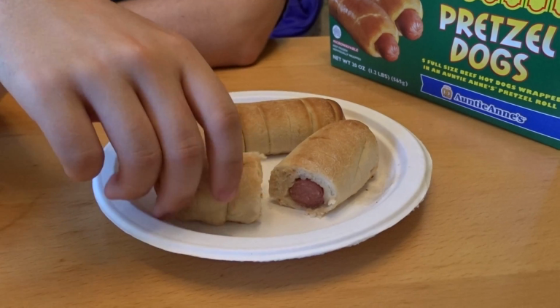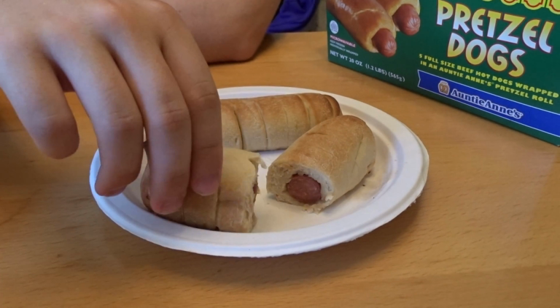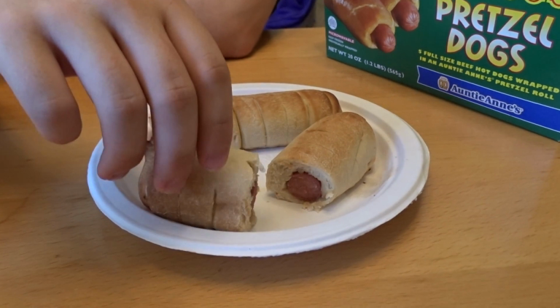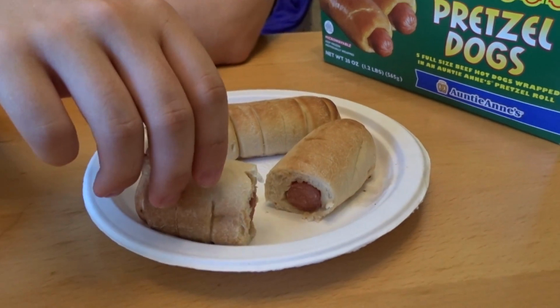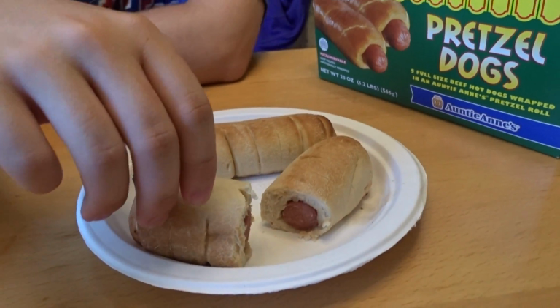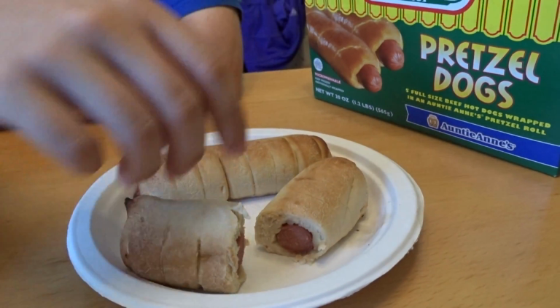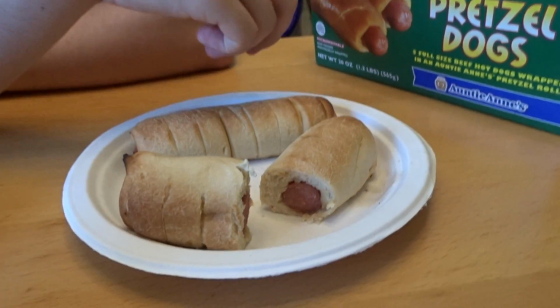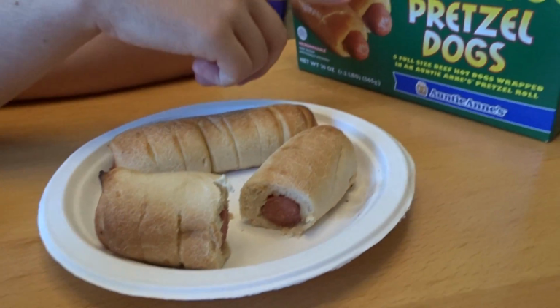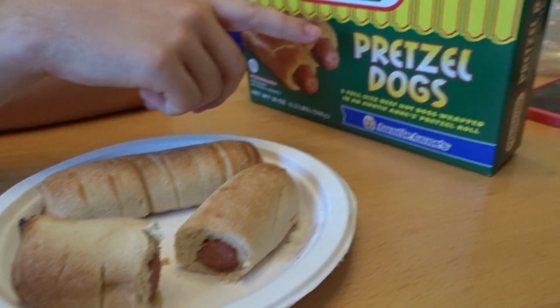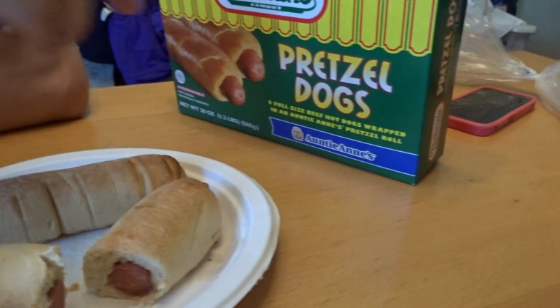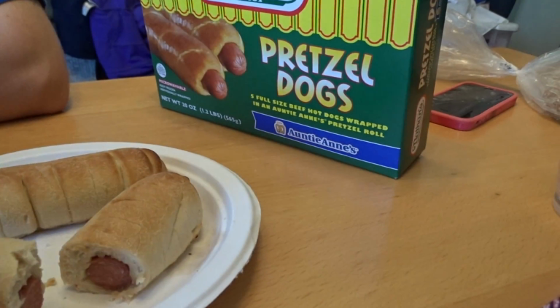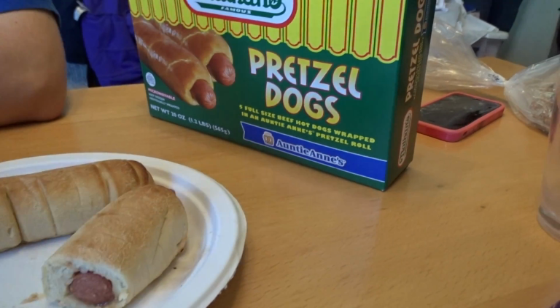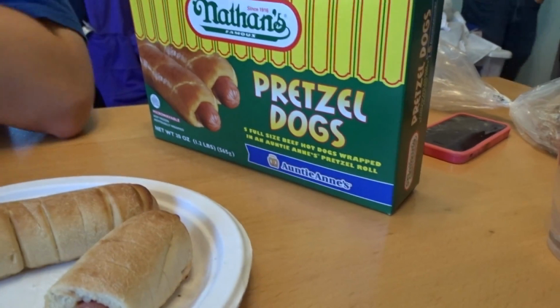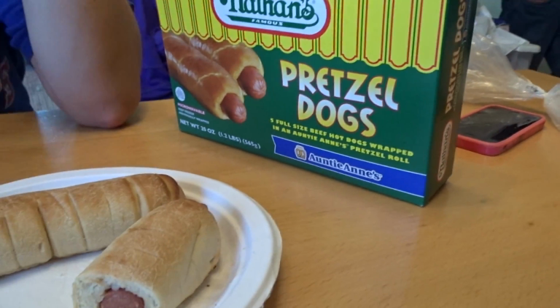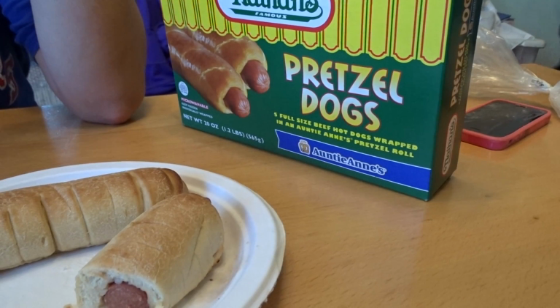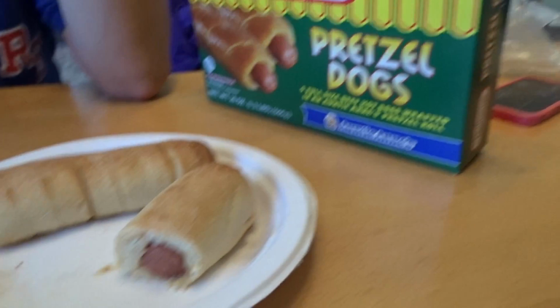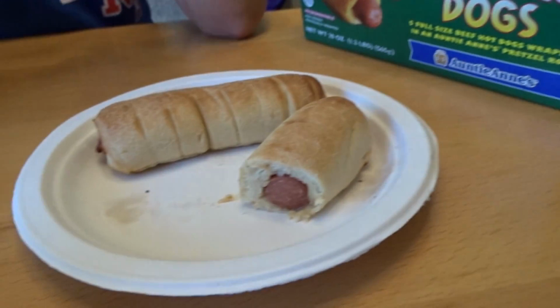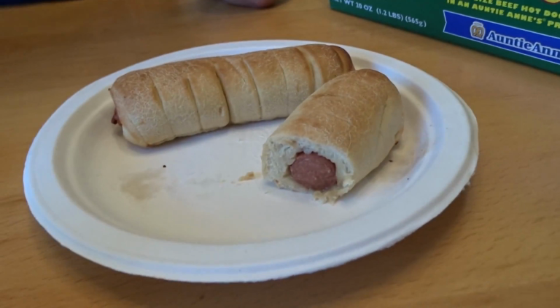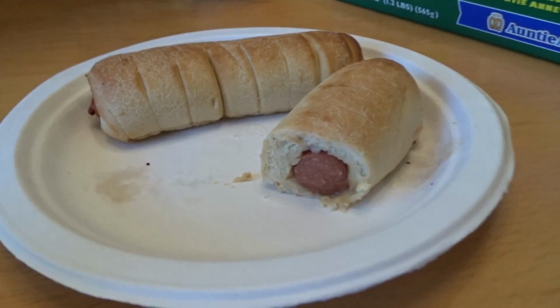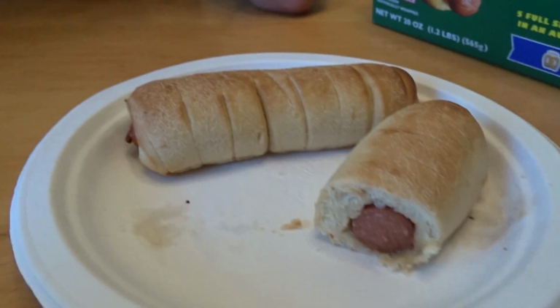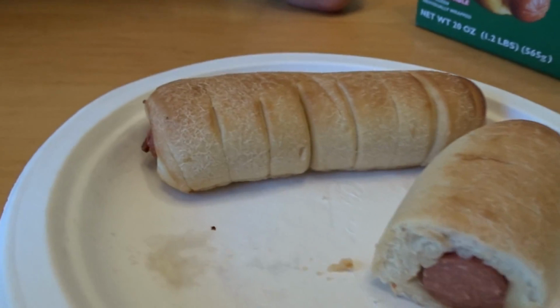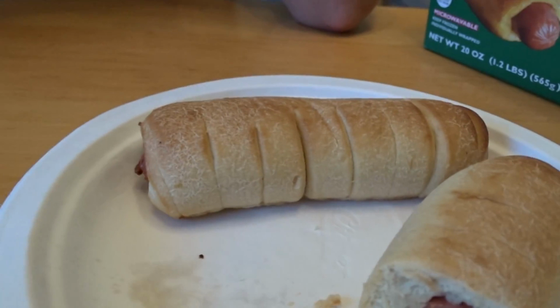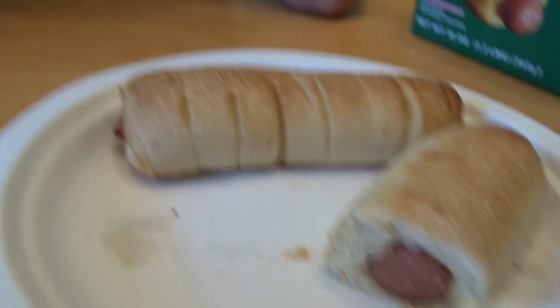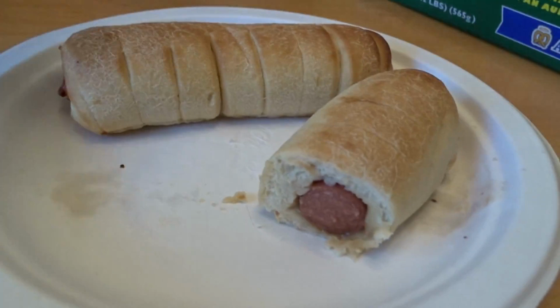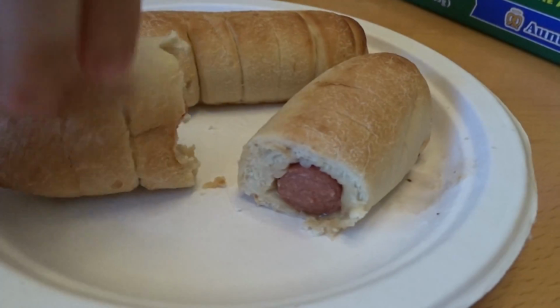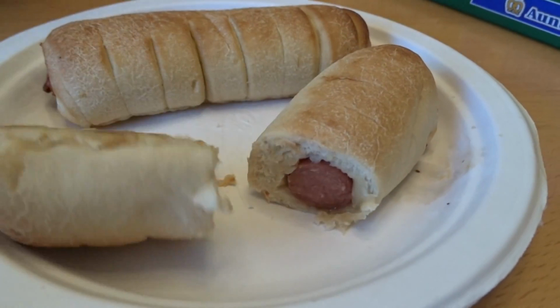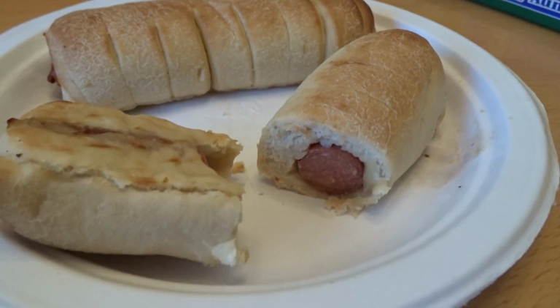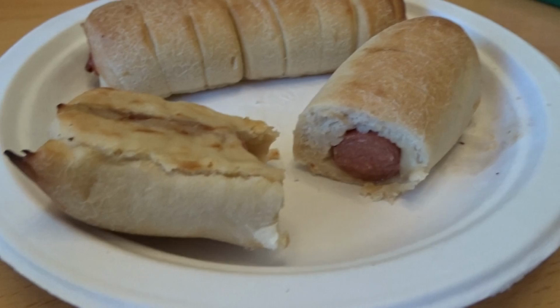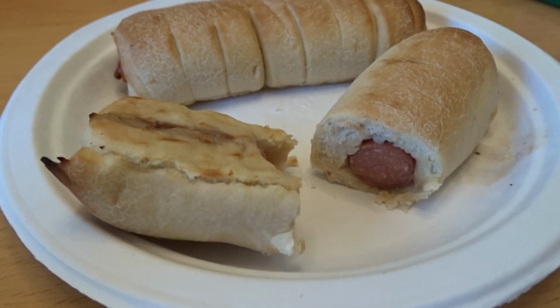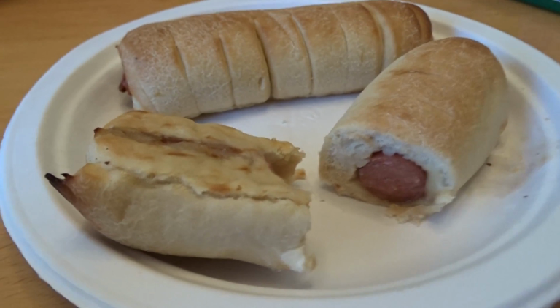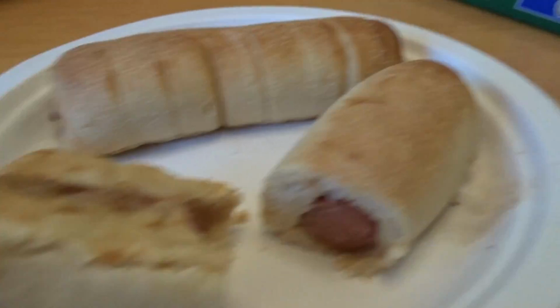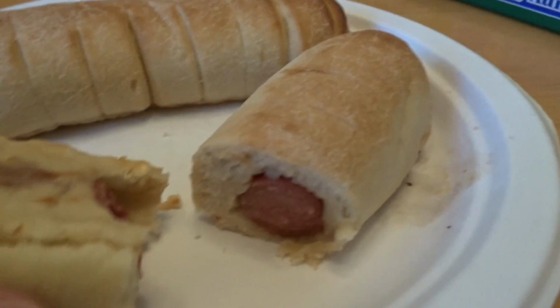This is Nathan's Frankfurter pretzel dog with Auntie Anne pretzels, and that's what it's like. We cut one in half — this is the bottom.